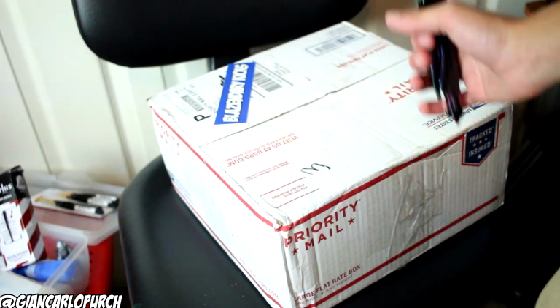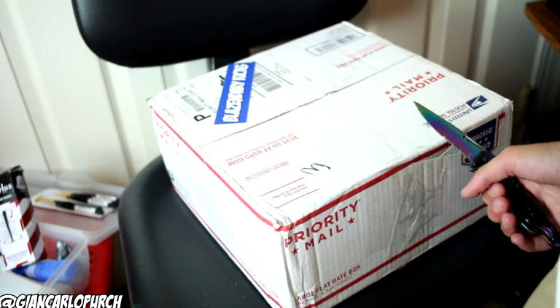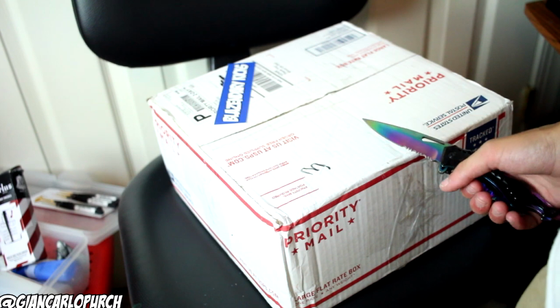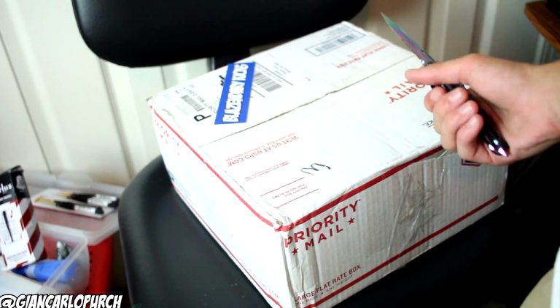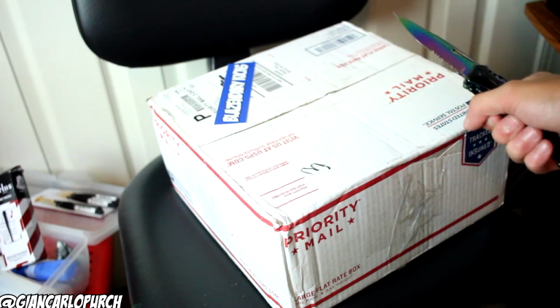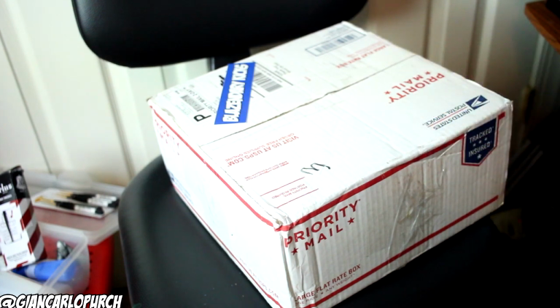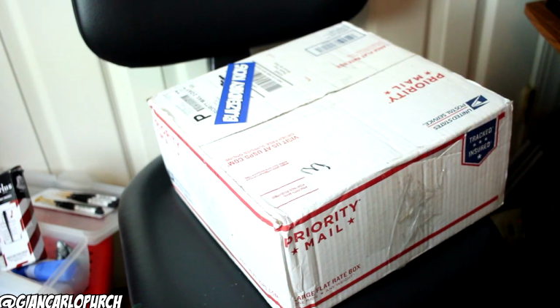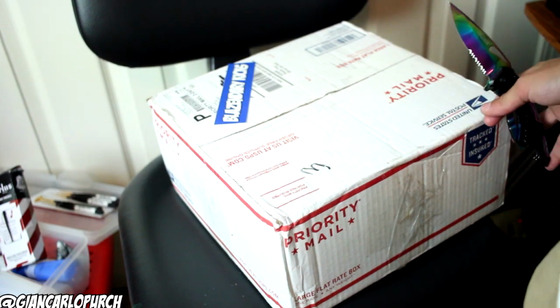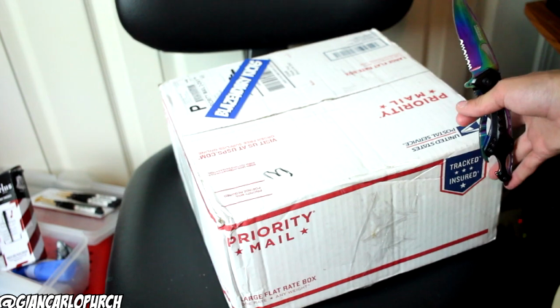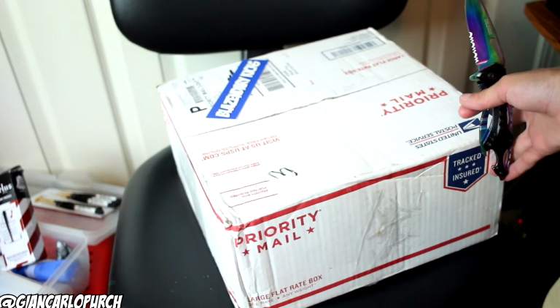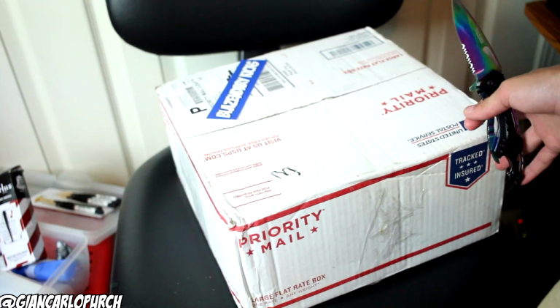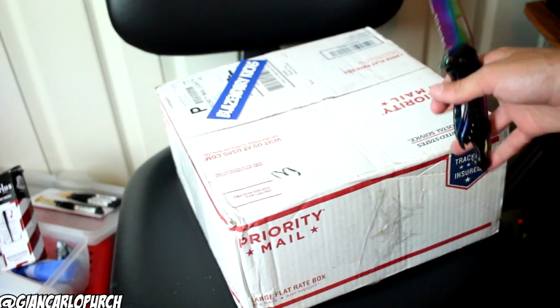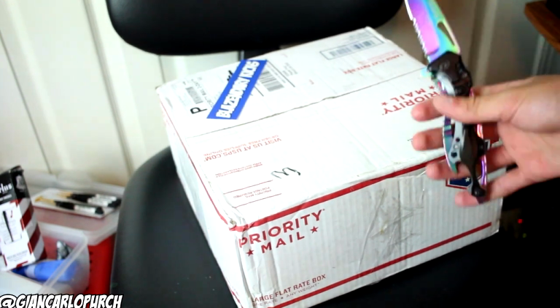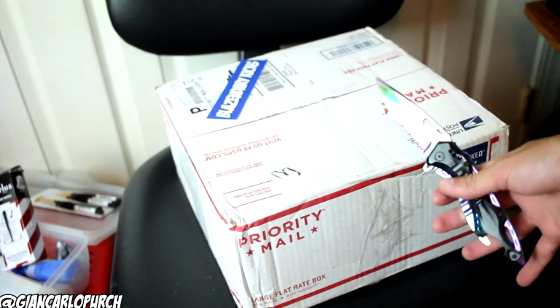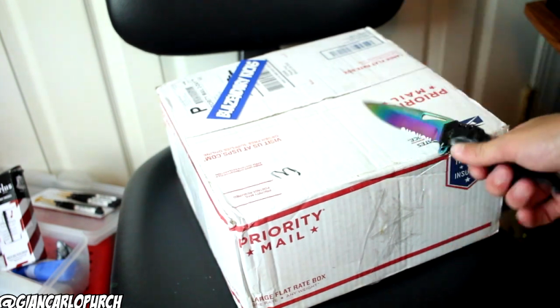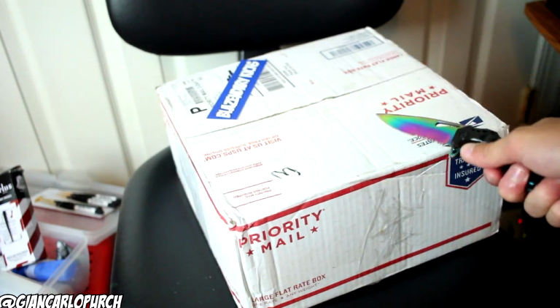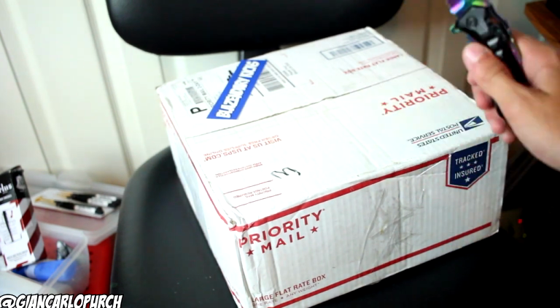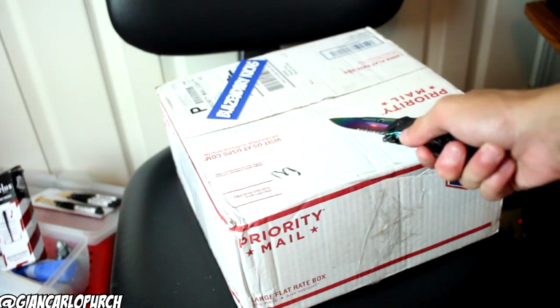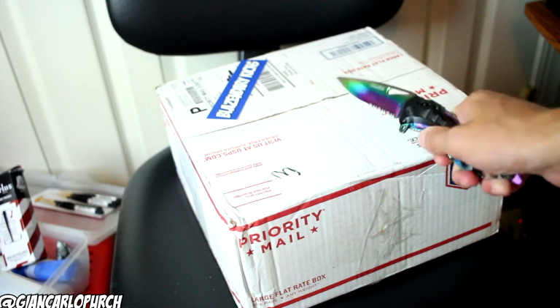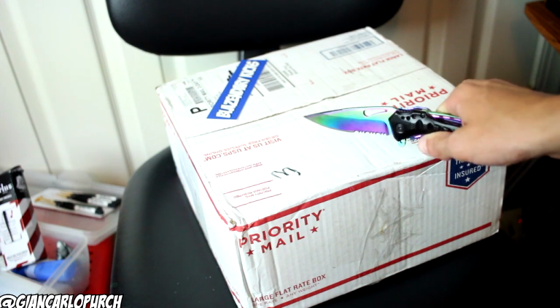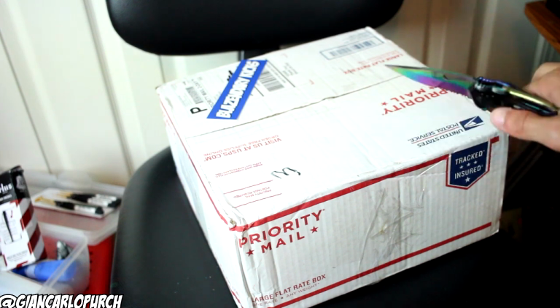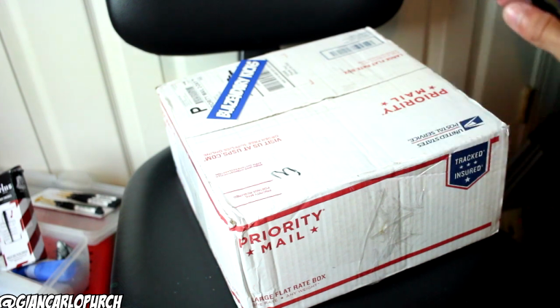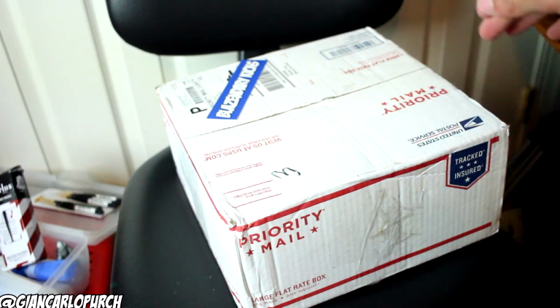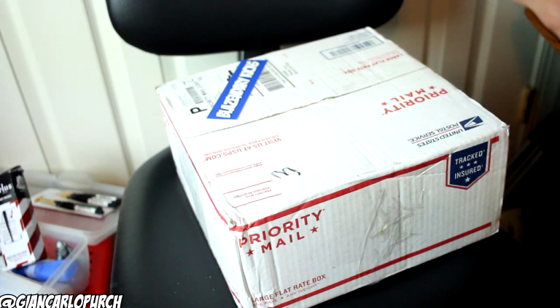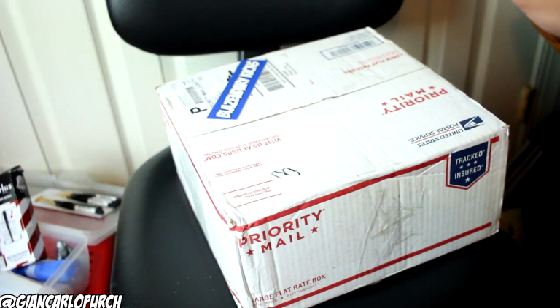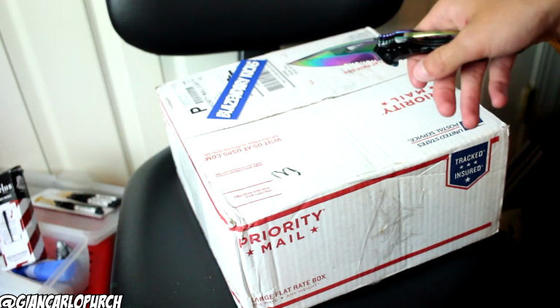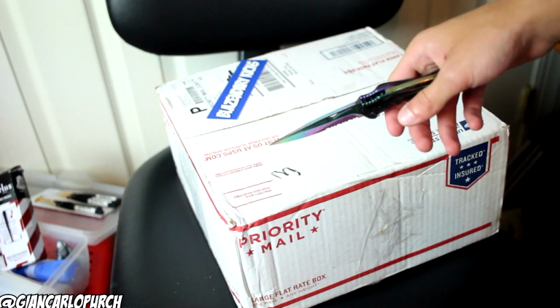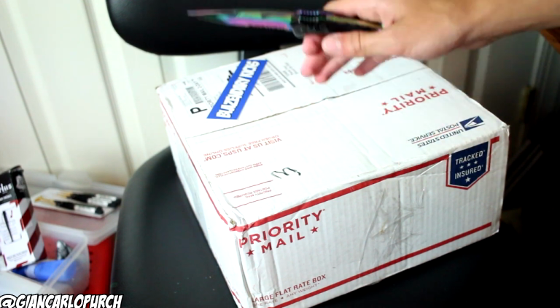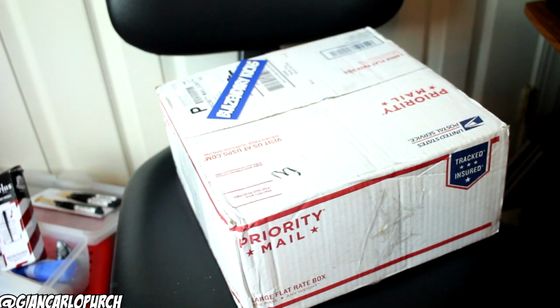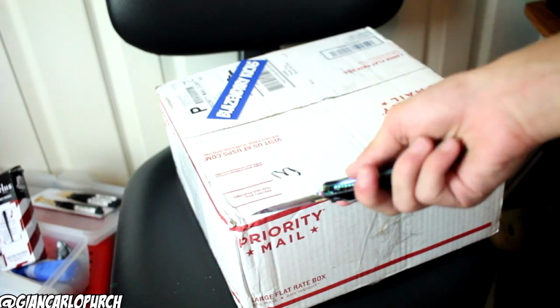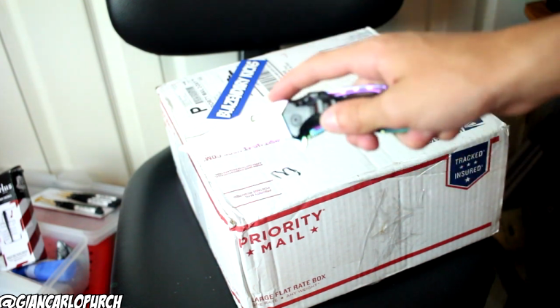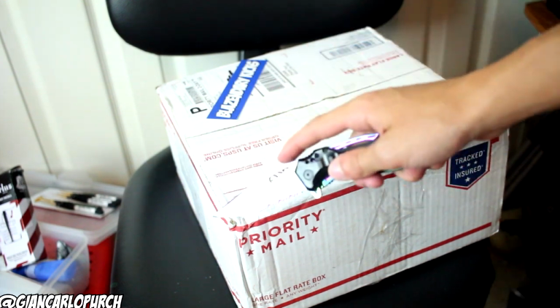So this is going to be an unboxing, and this is a bunch of customizer equipment, and this is all essential for all you new customizers. More details on why I have all this at the end of the video — let's just crack into the package.